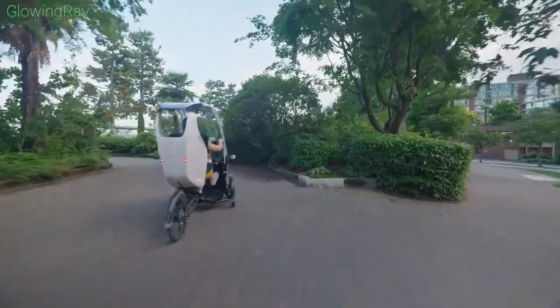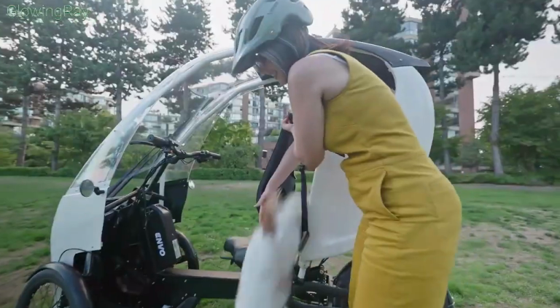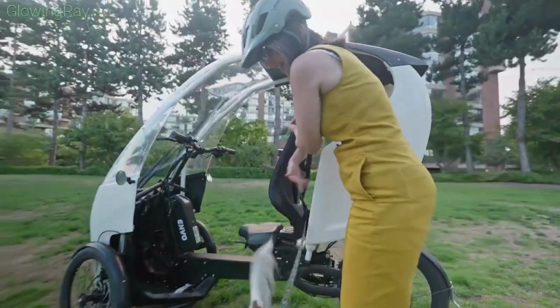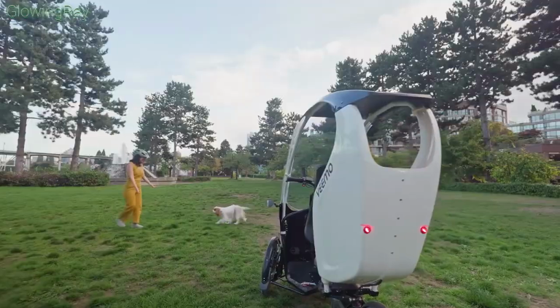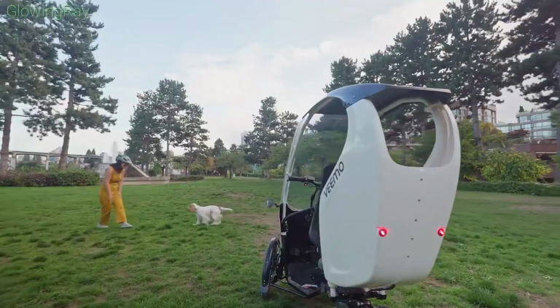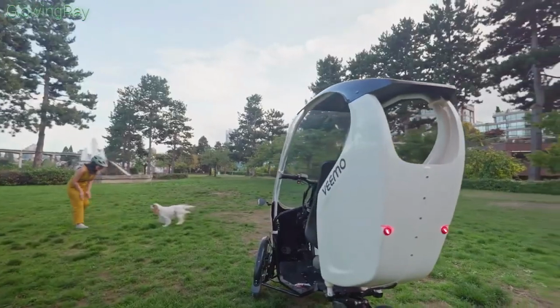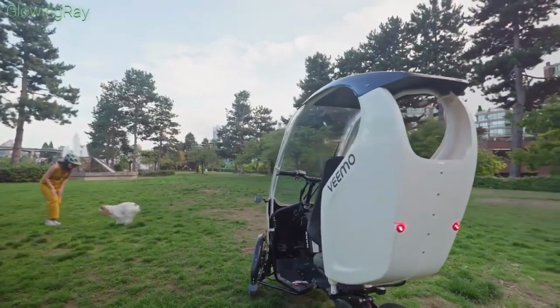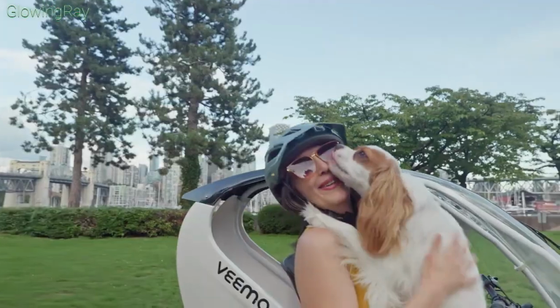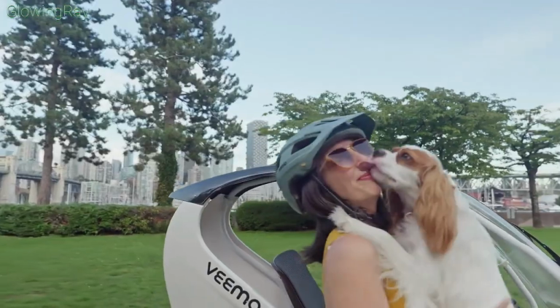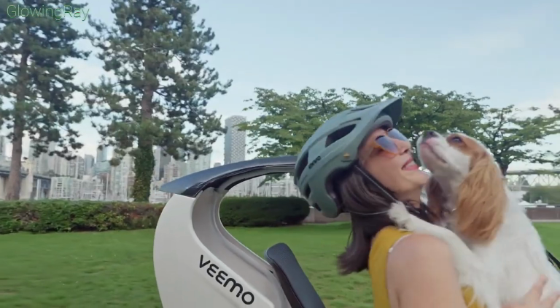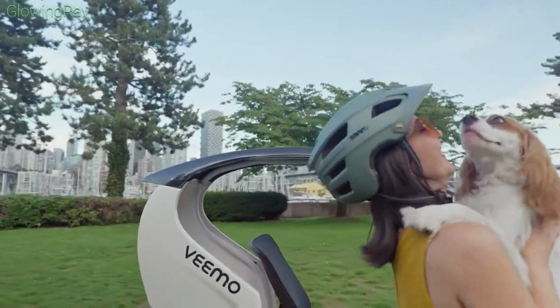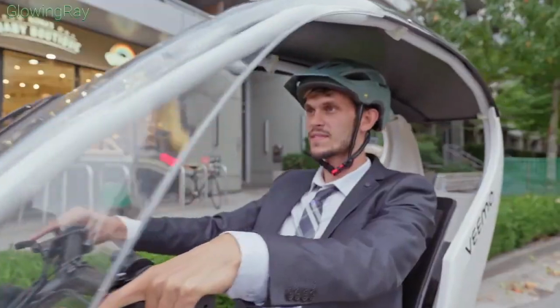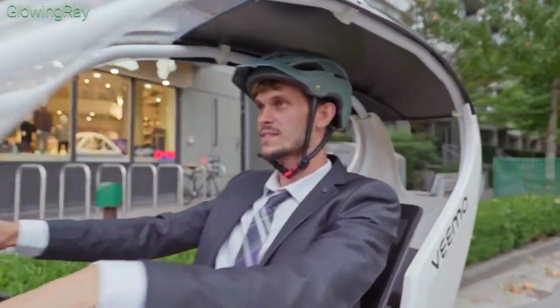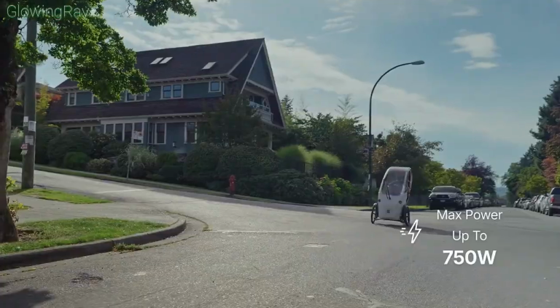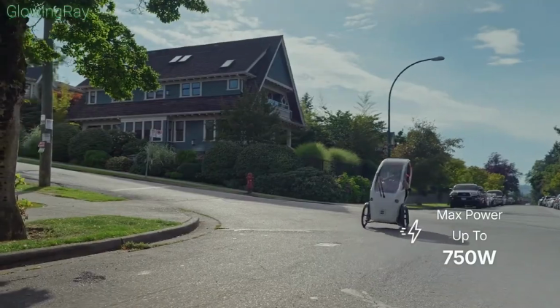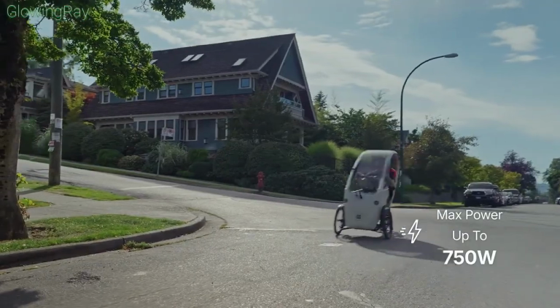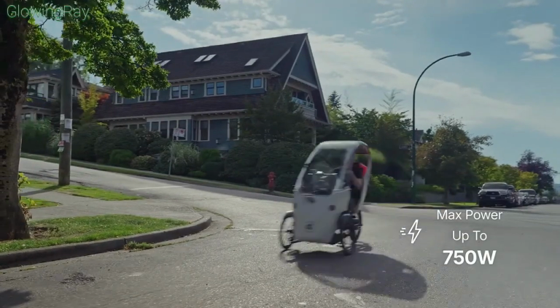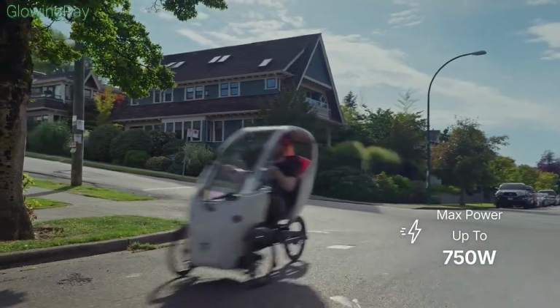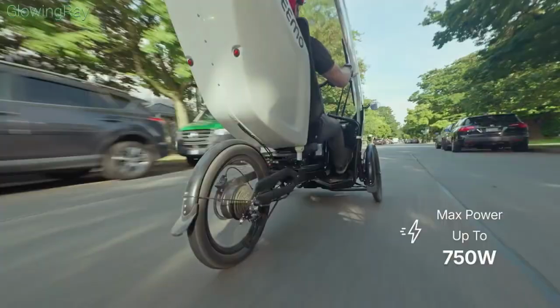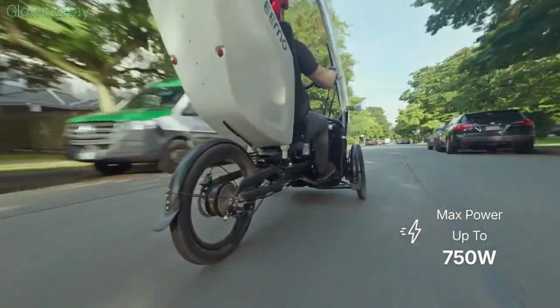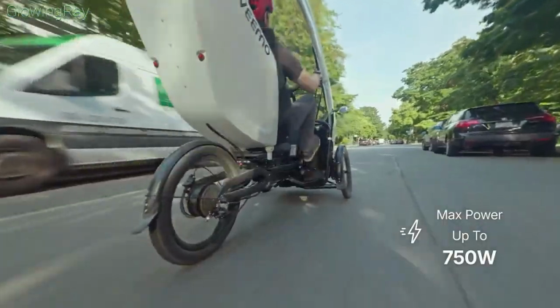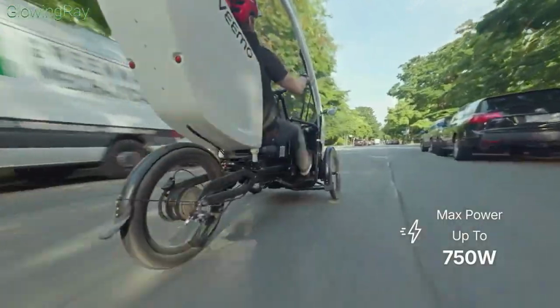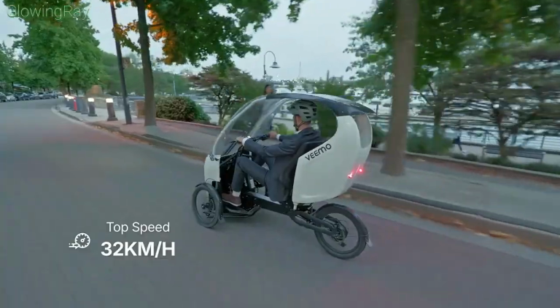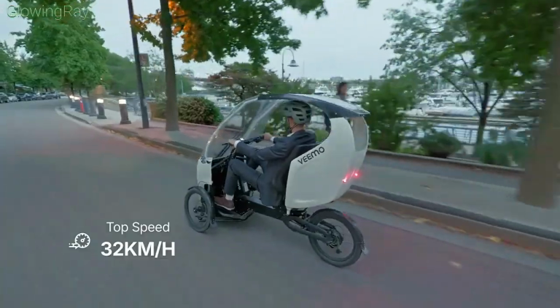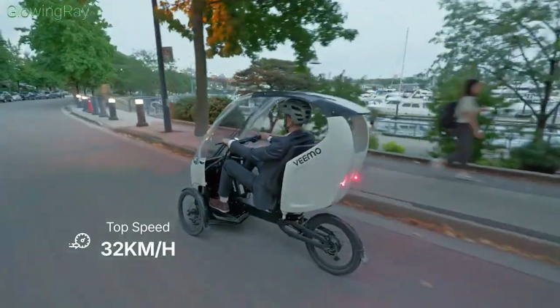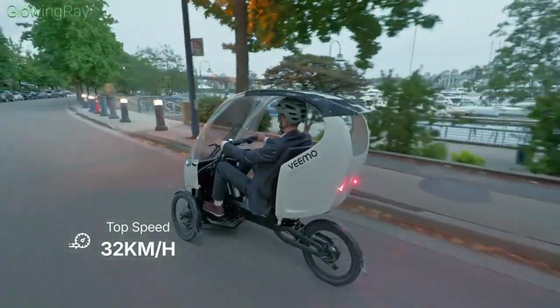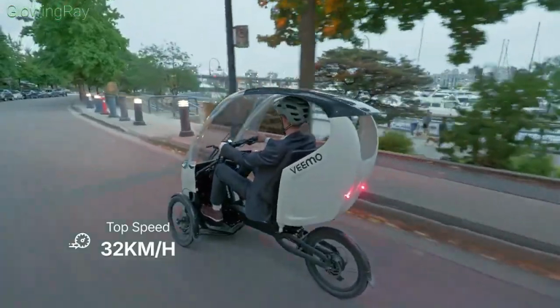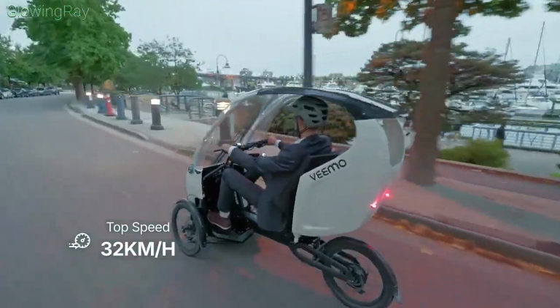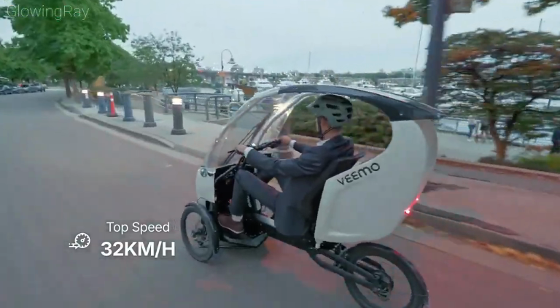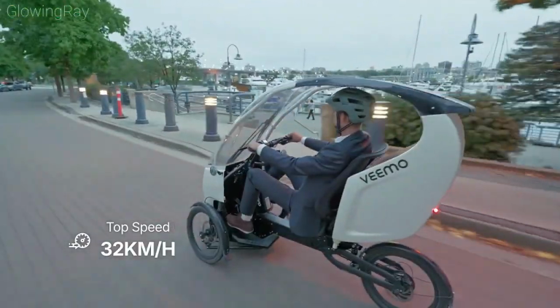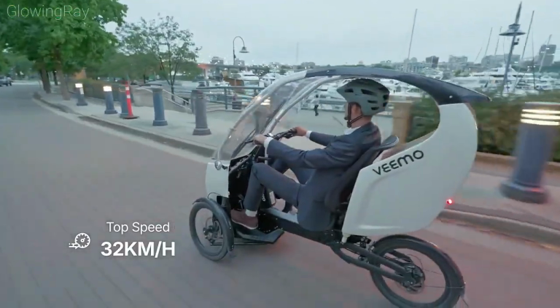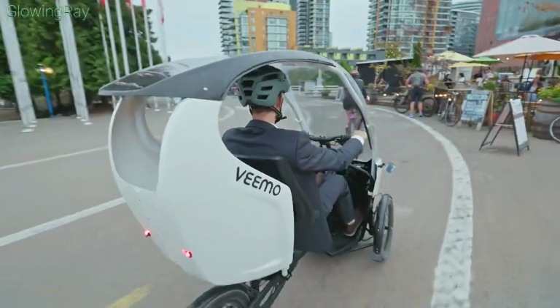With a range of up to 100 kilometers — 62 miles — on a single charge, the Vimo SE is suitable for longer journeys. For those needing extended range, spare batteries are available.